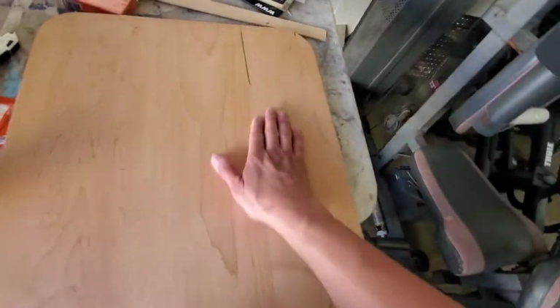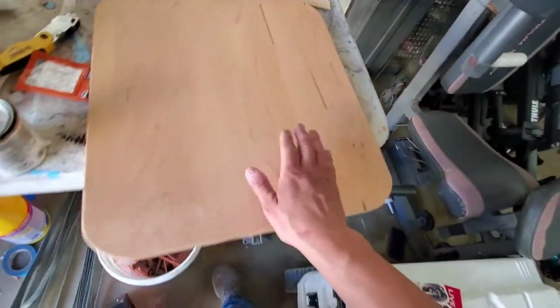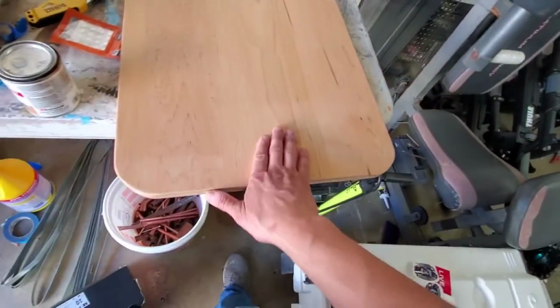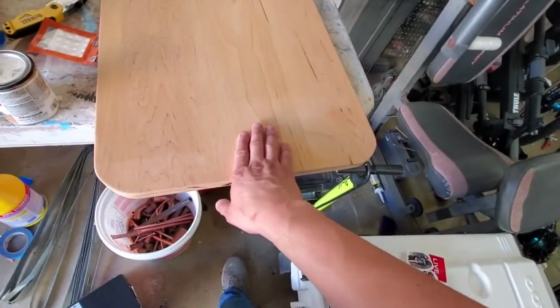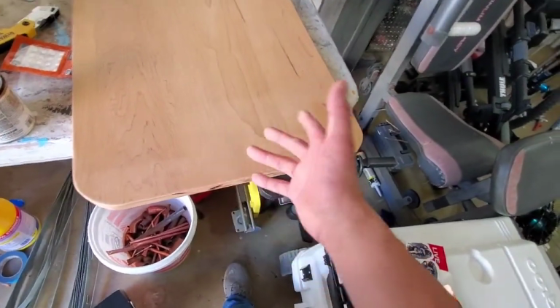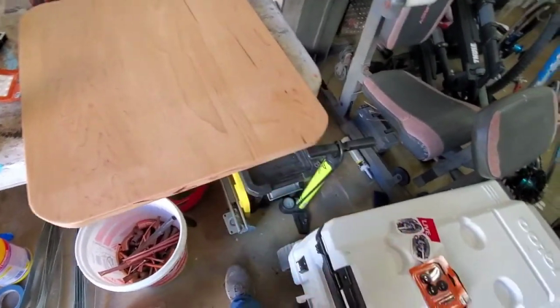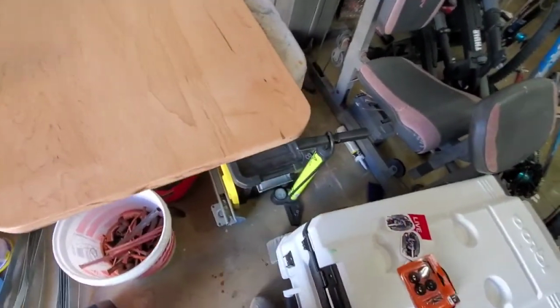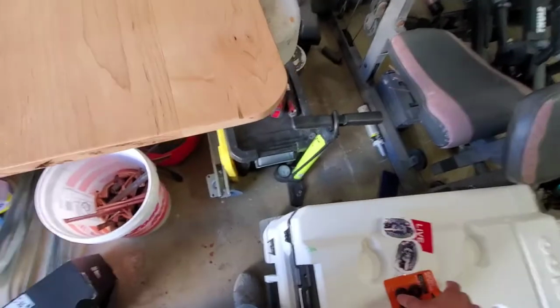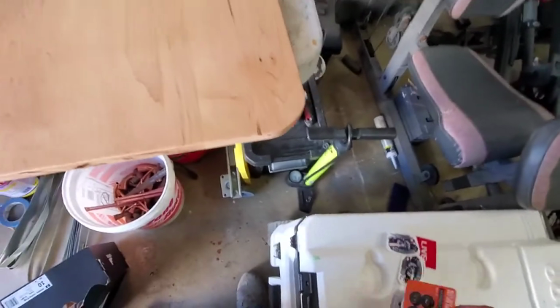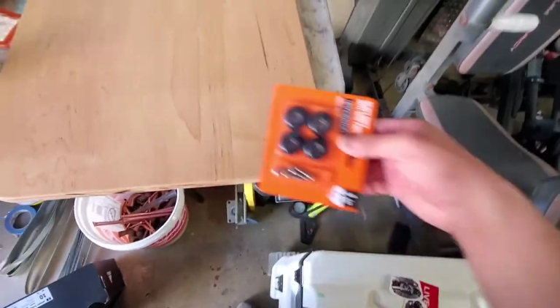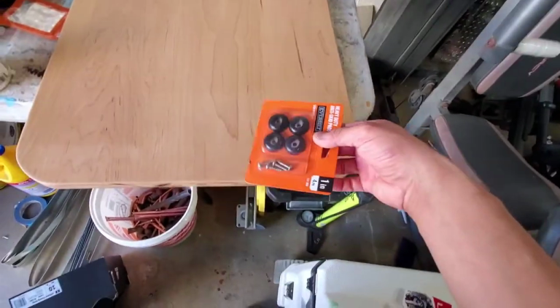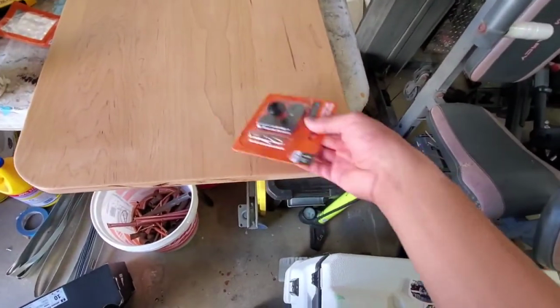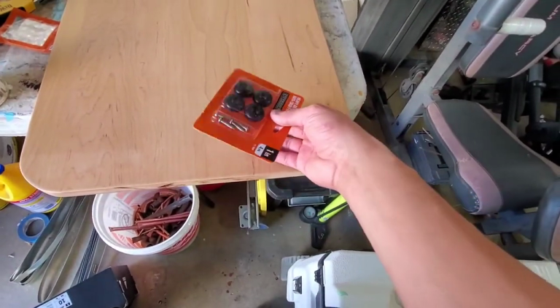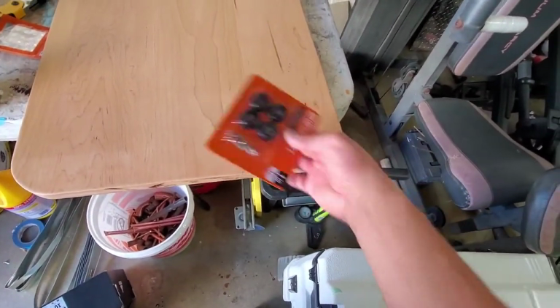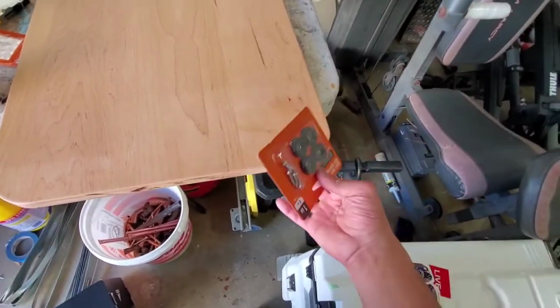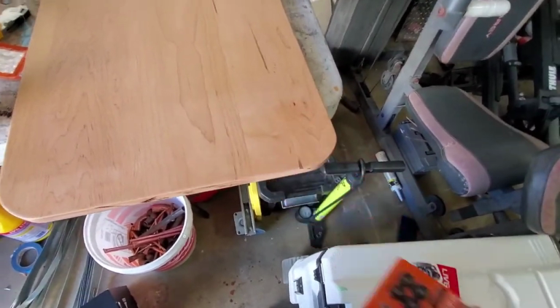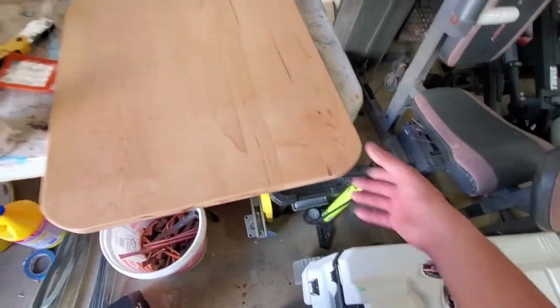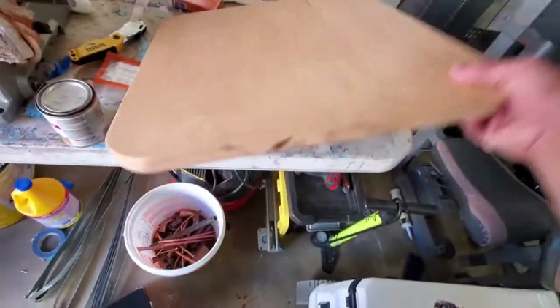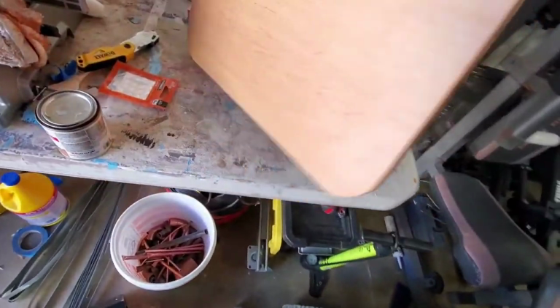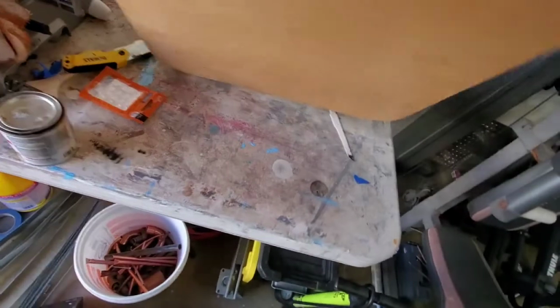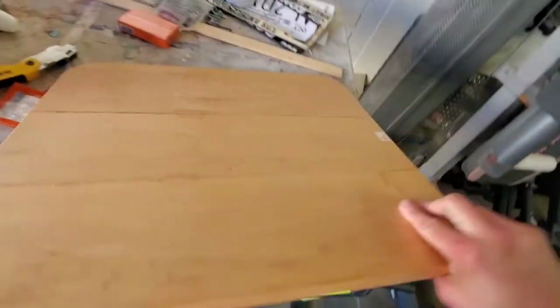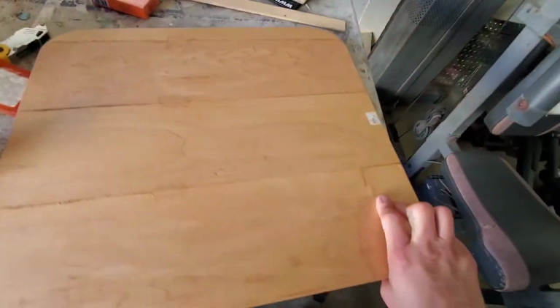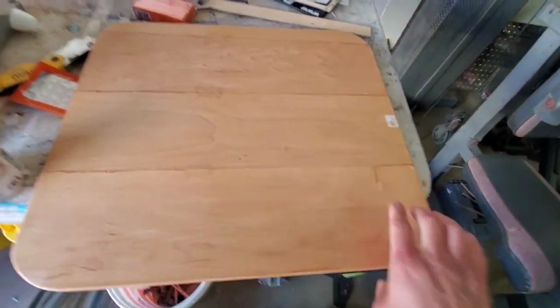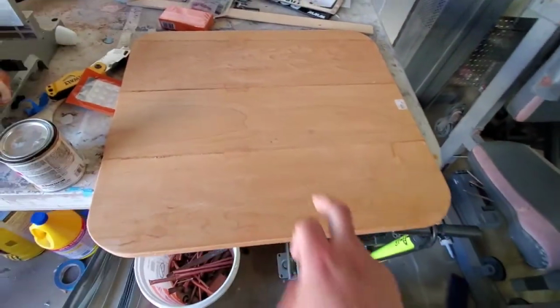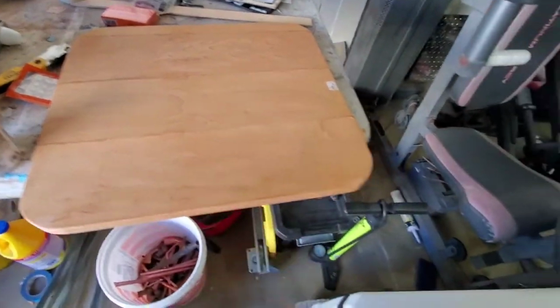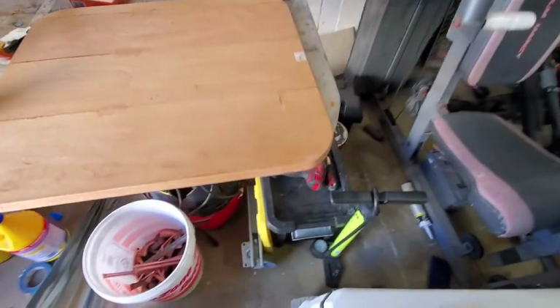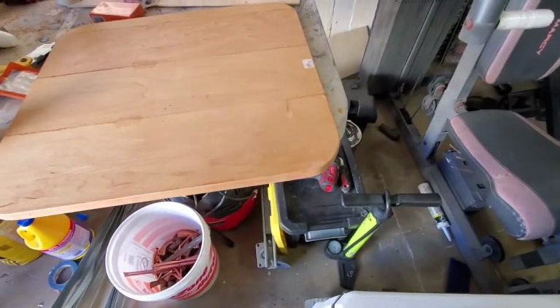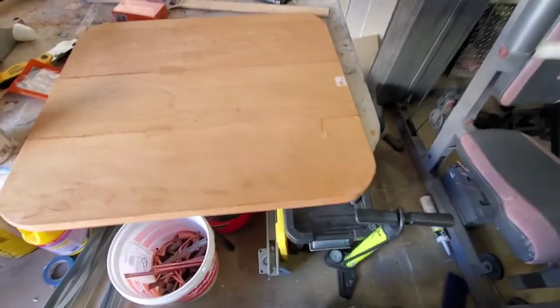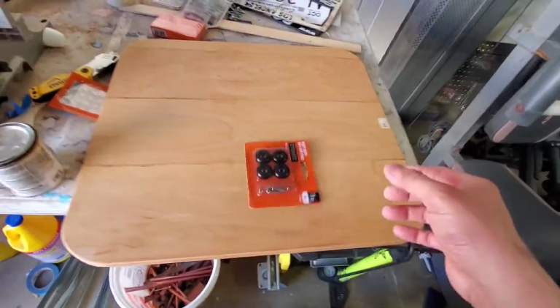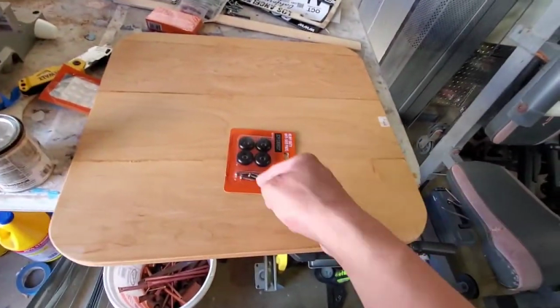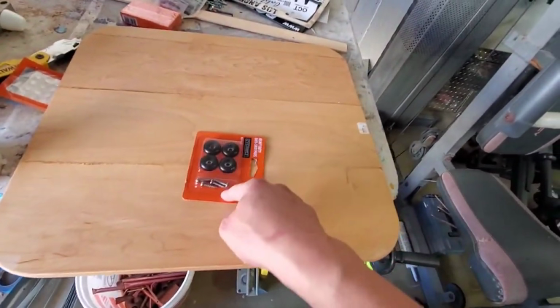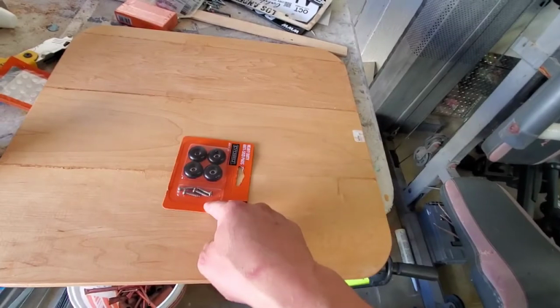So what it is — I'm gonna put these on the bottom. This is the top side of it. Let me show you guys right here. Let me open it up and get the drill and all that ready for this.